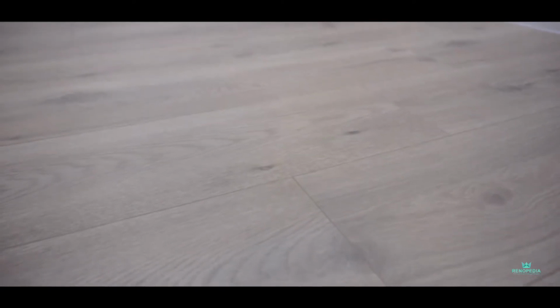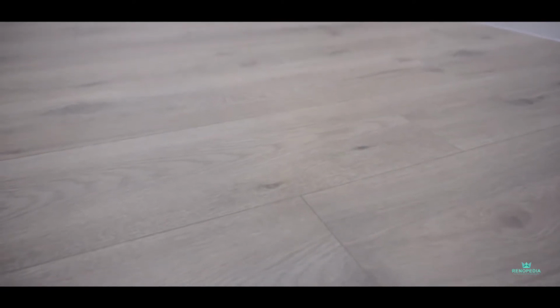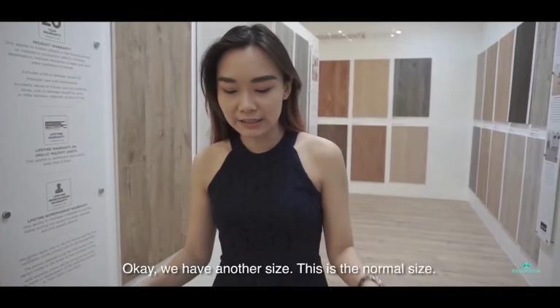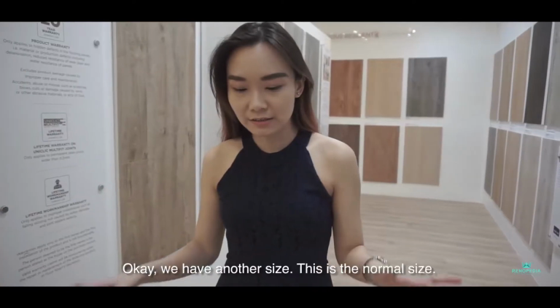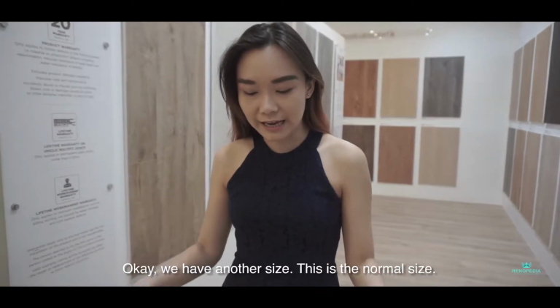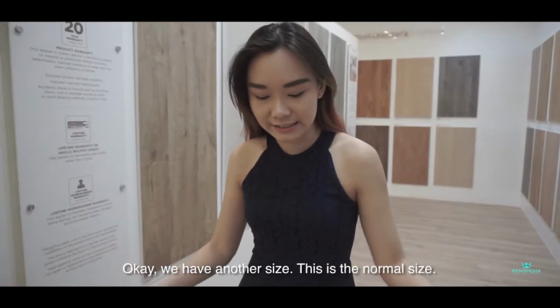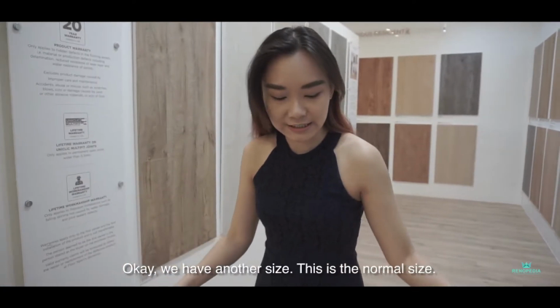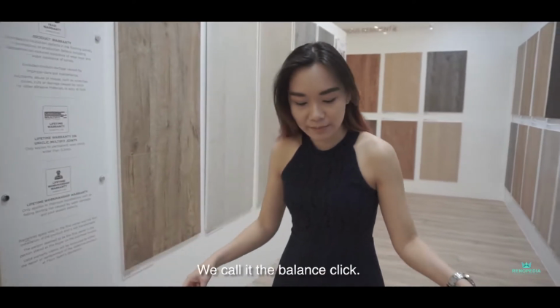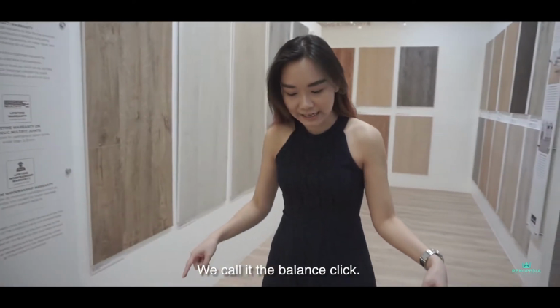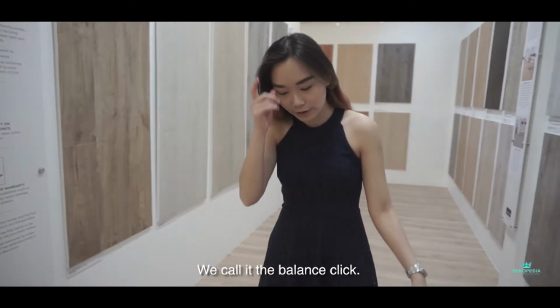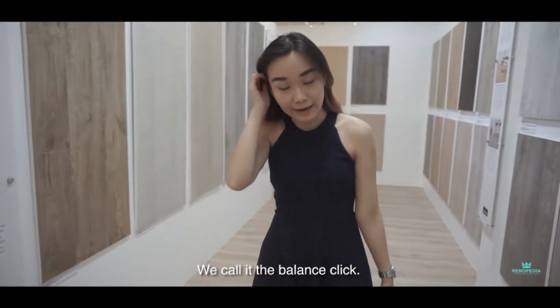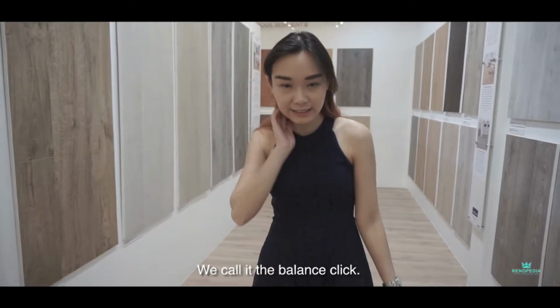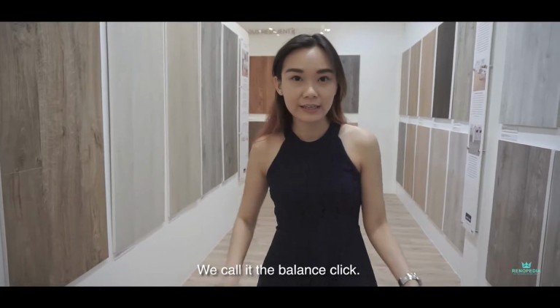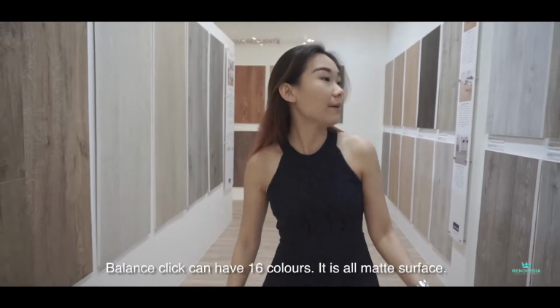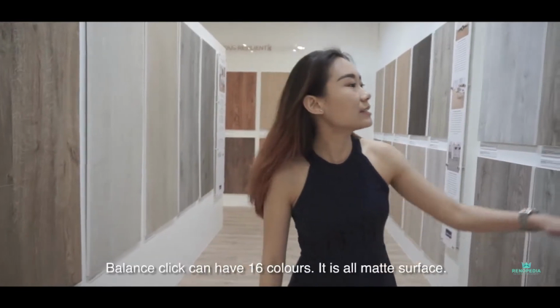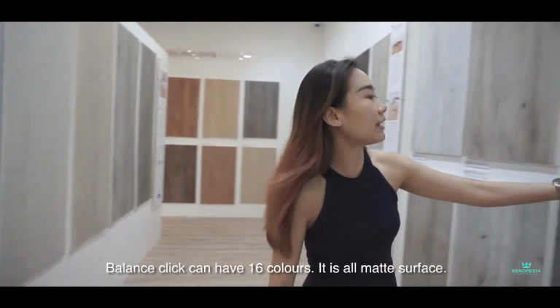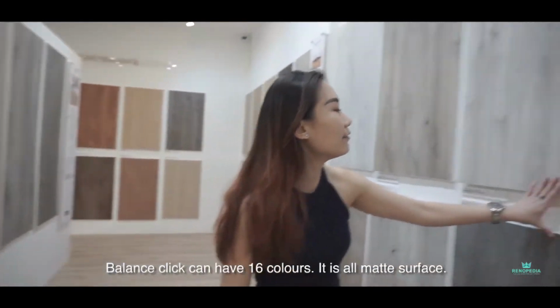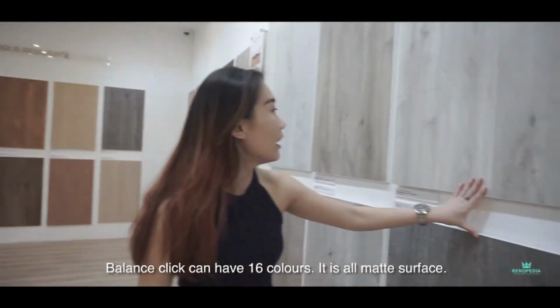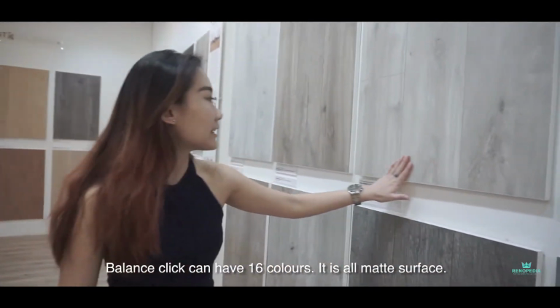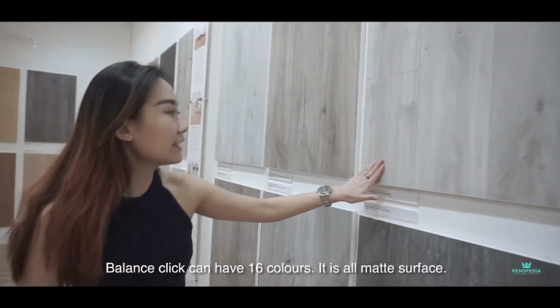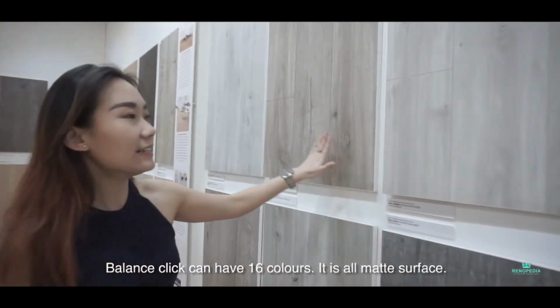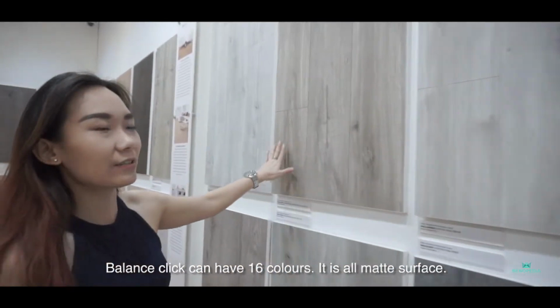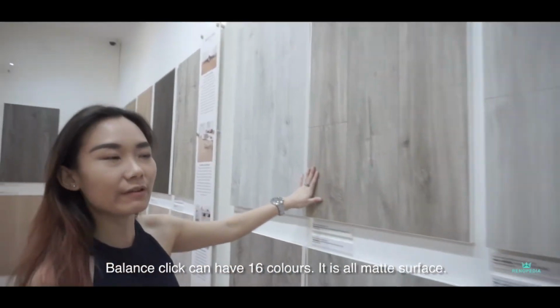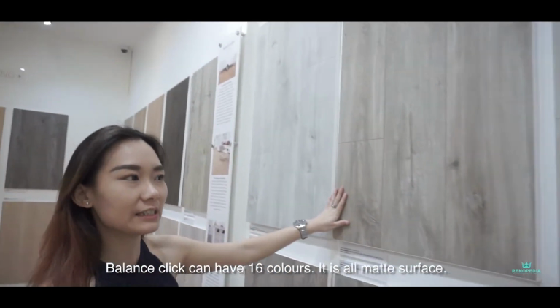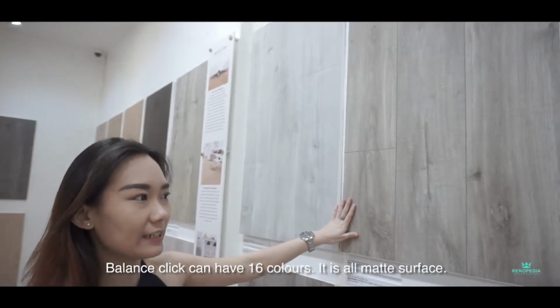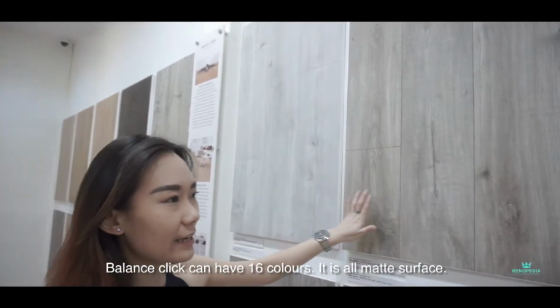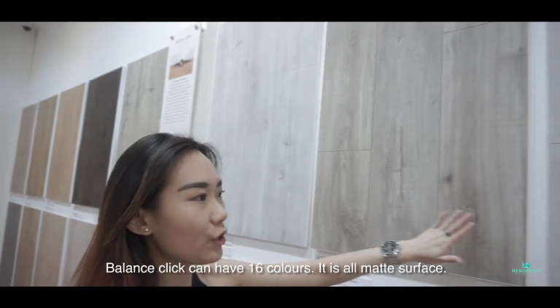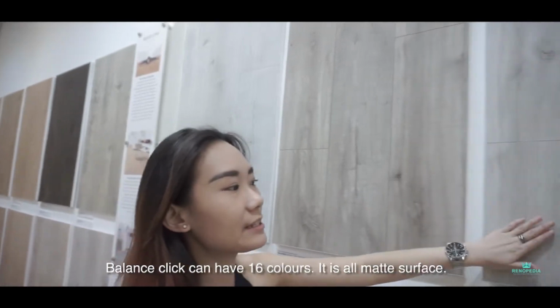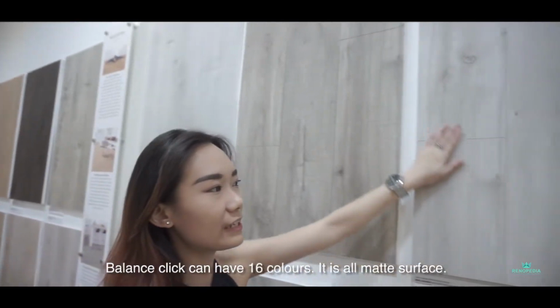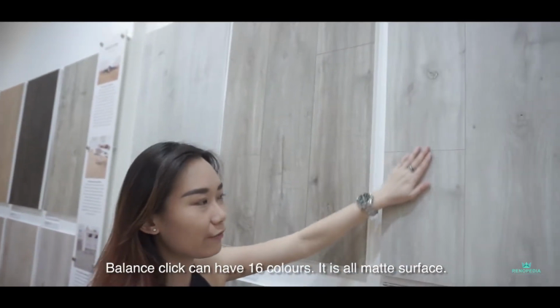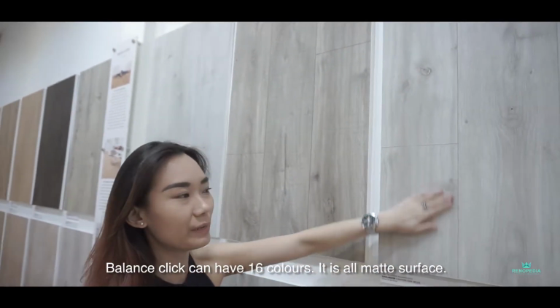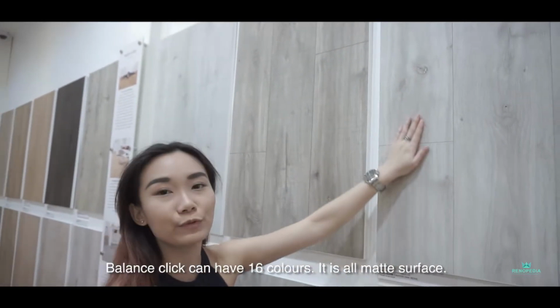We have another size — the normal size. We call it the balance clip. Balance clip can have 16 colours. It's all matte surface — you can feel the matte surface.